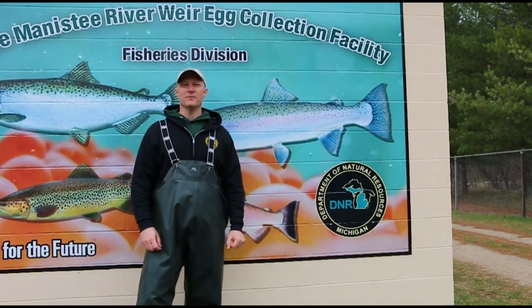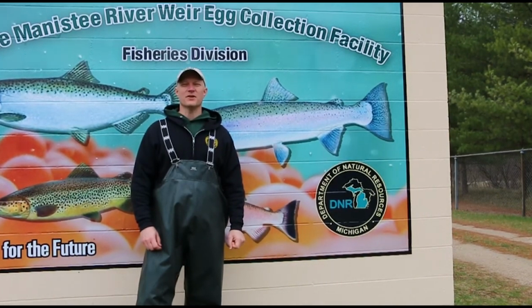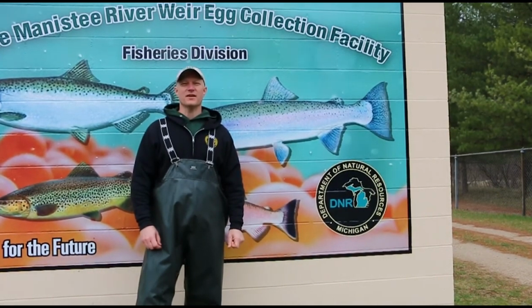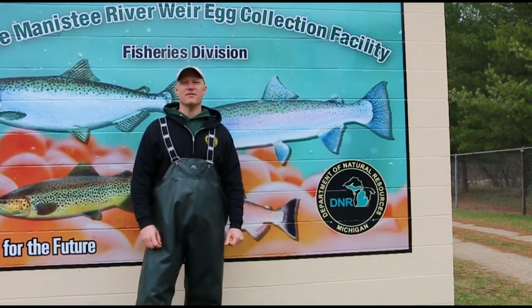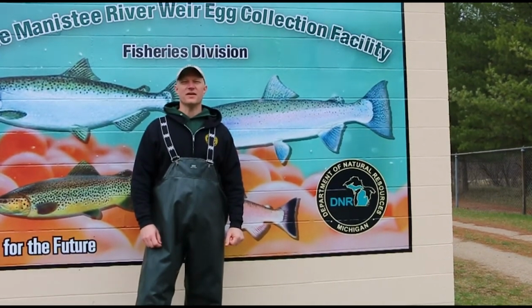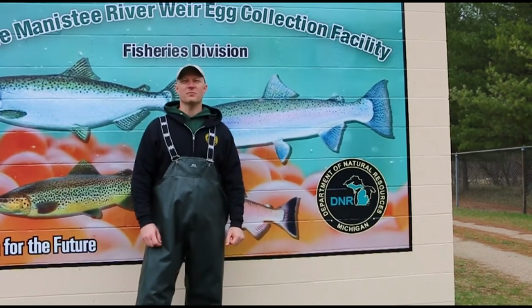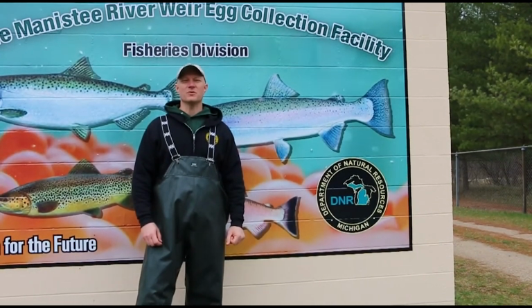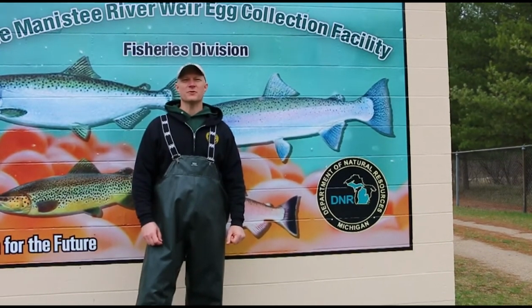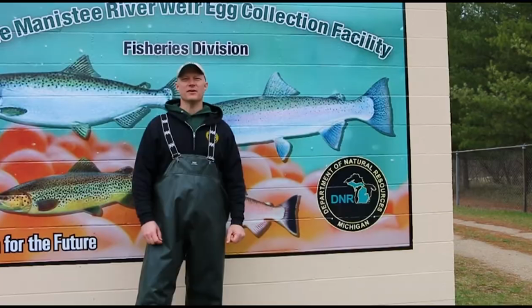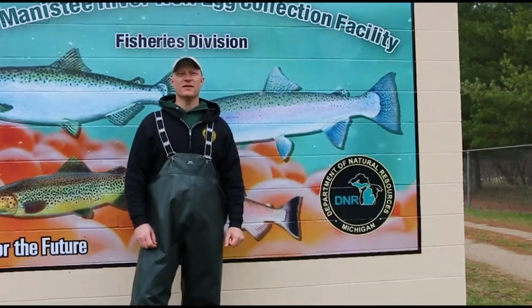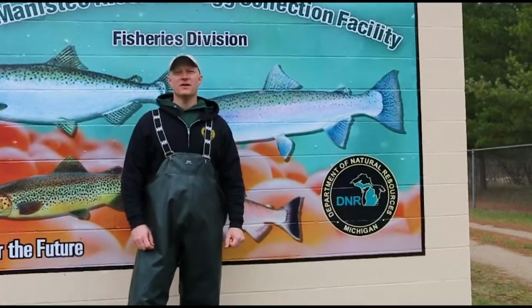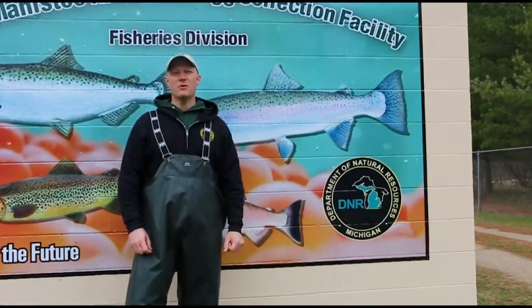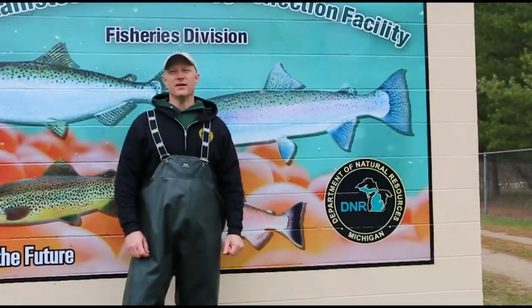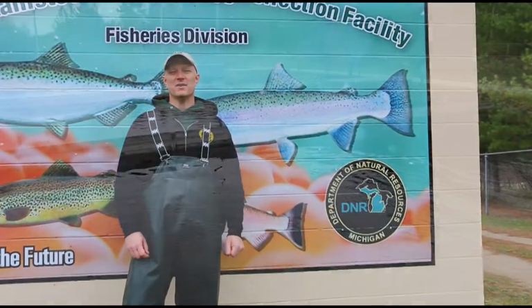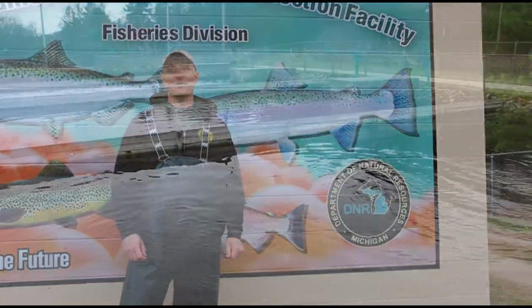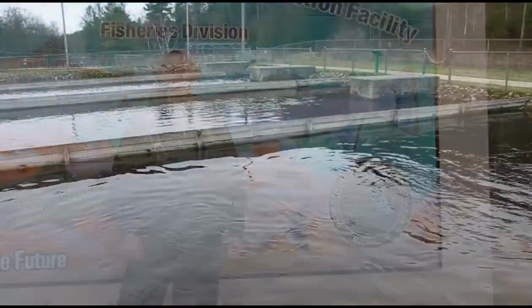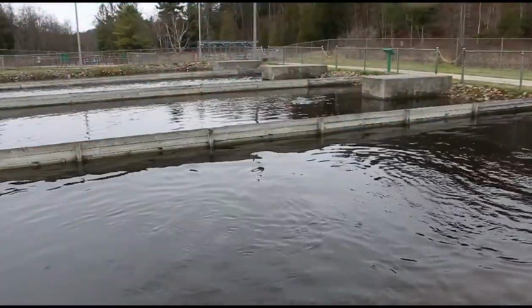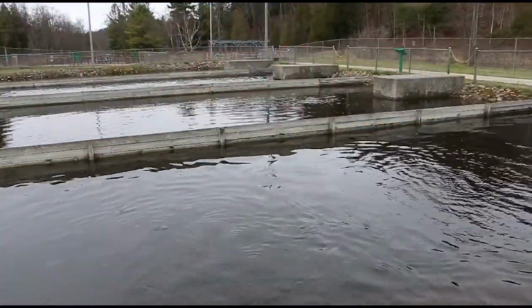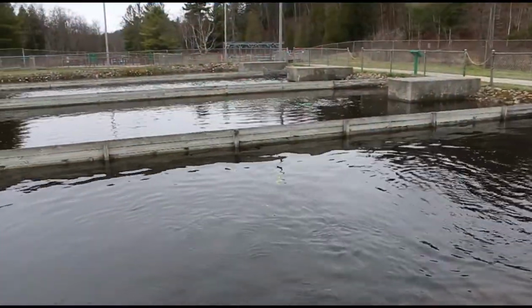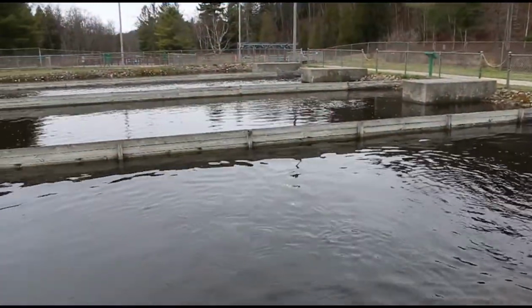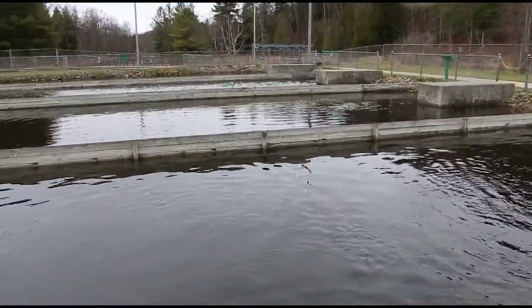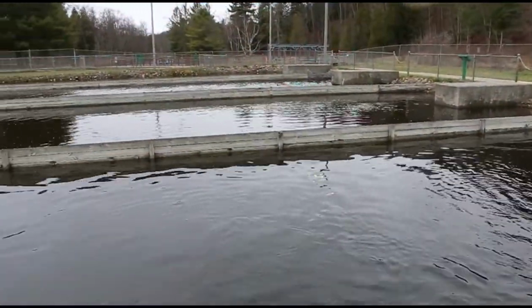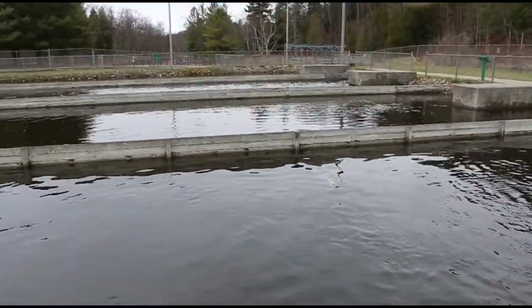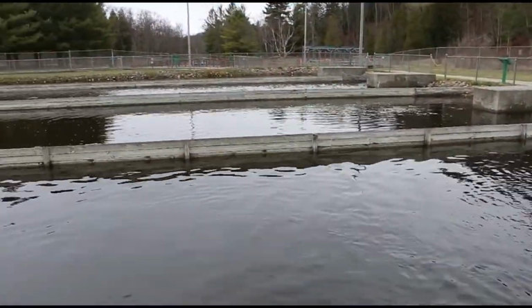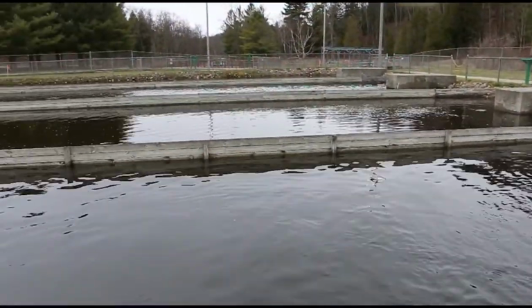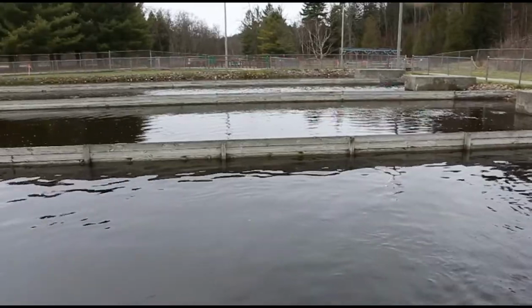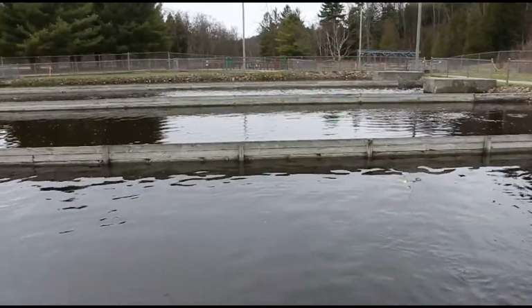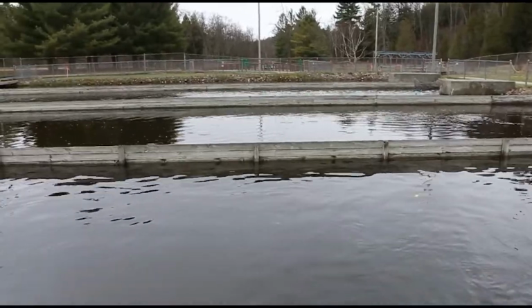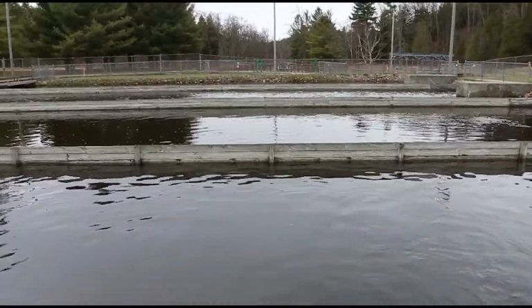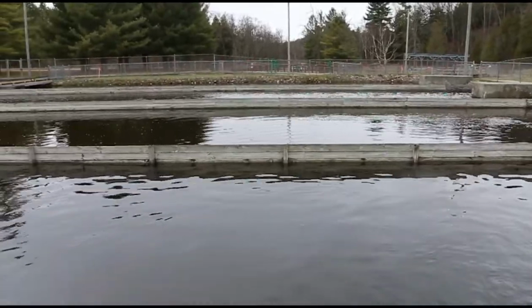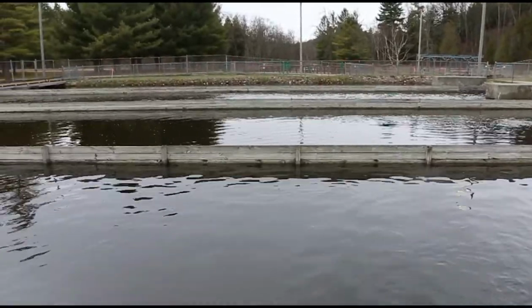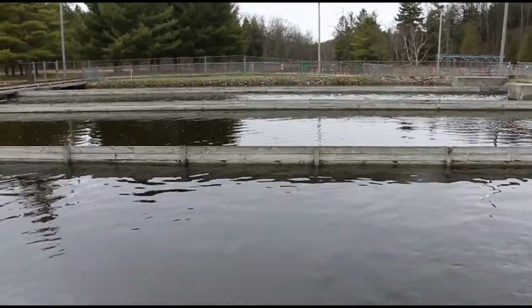This is our second day of egg take at Little Manistee Weir for steelhead trout, and we're taking eggs for Wolf Lake Hatchery today. After today we should be about halfway through the process.